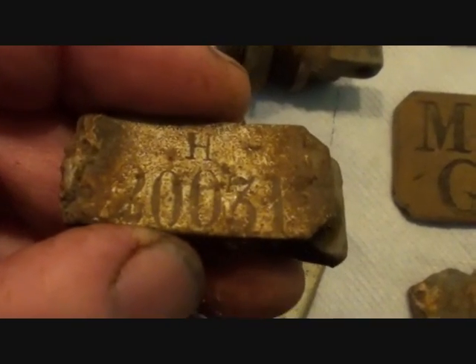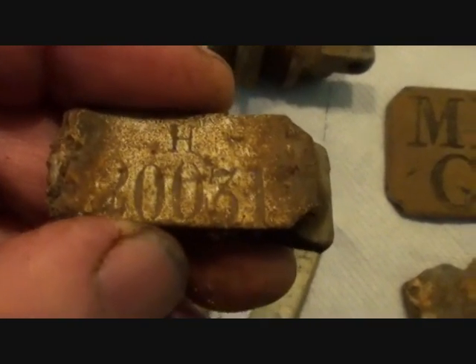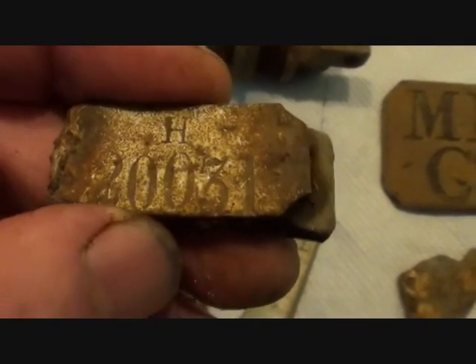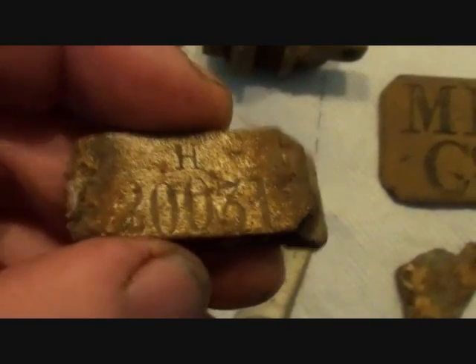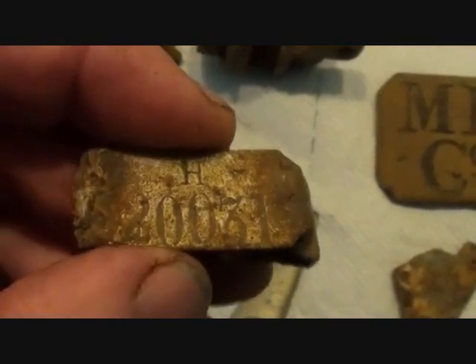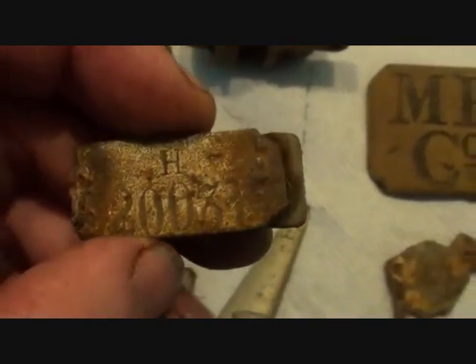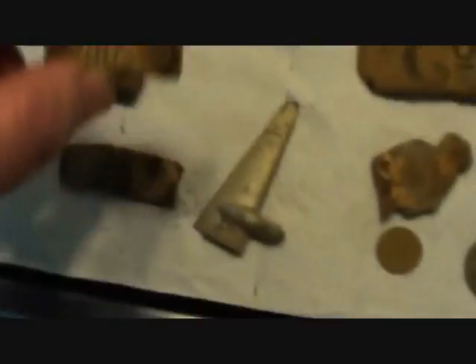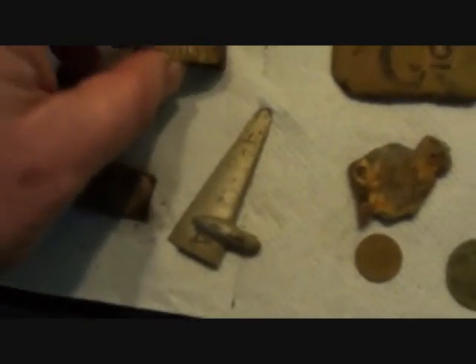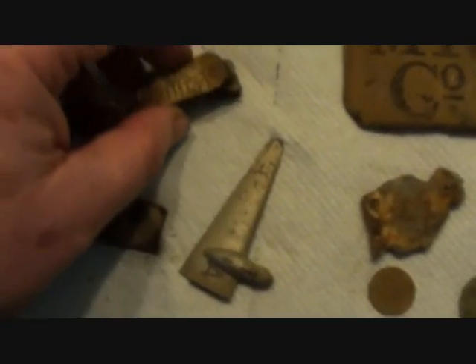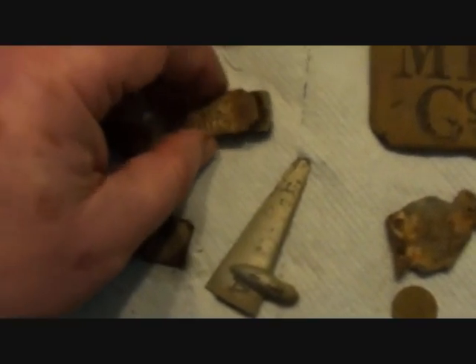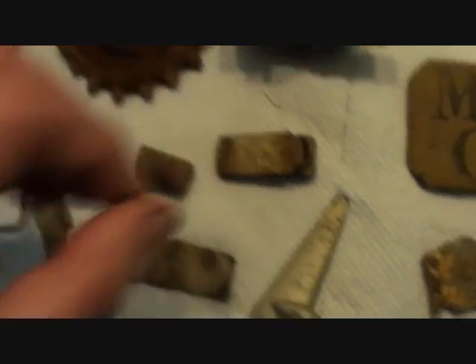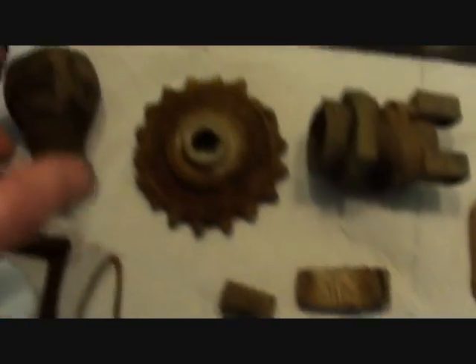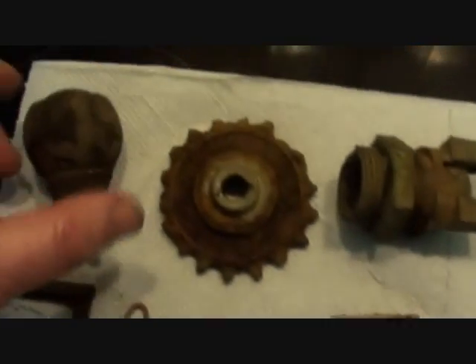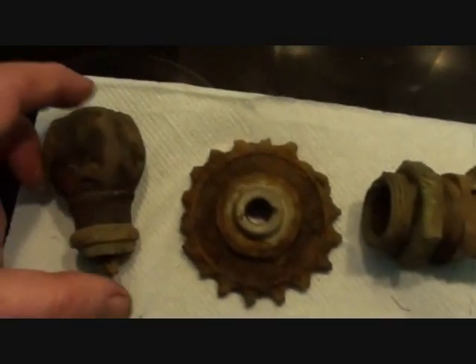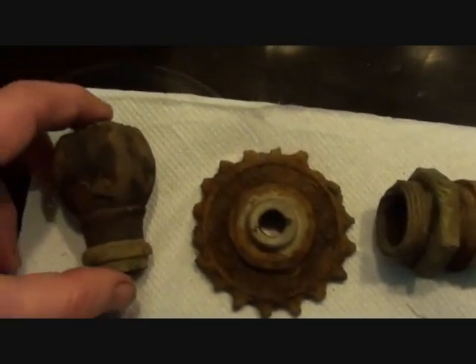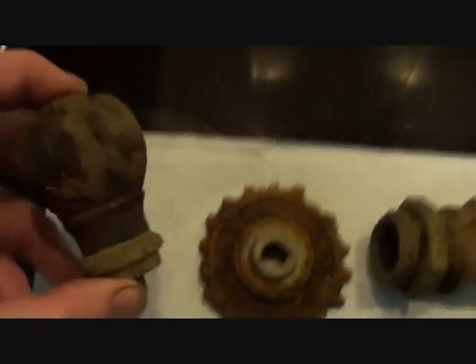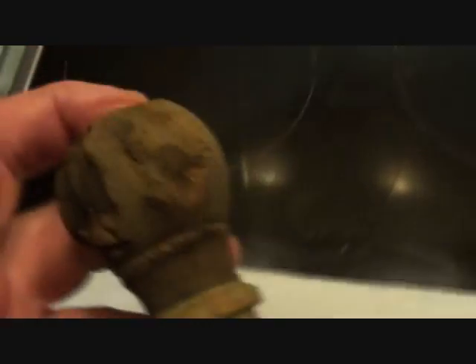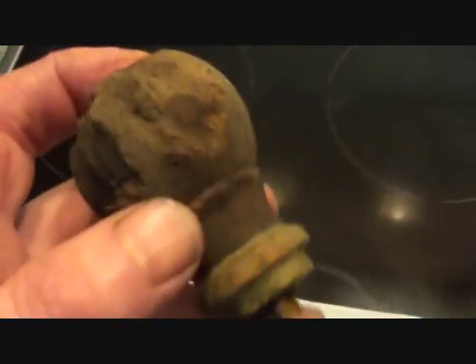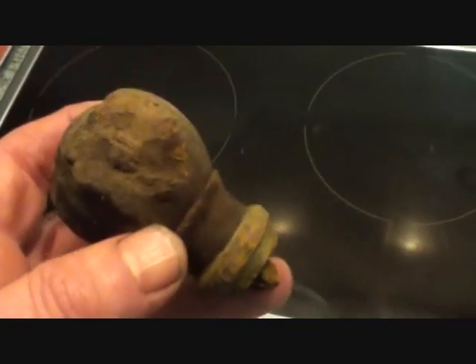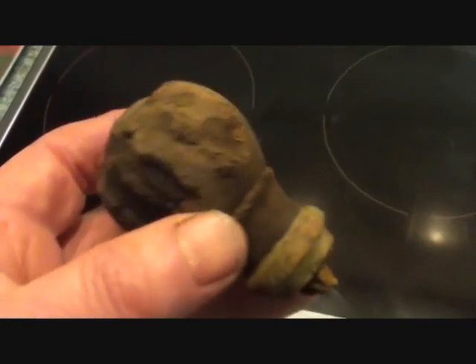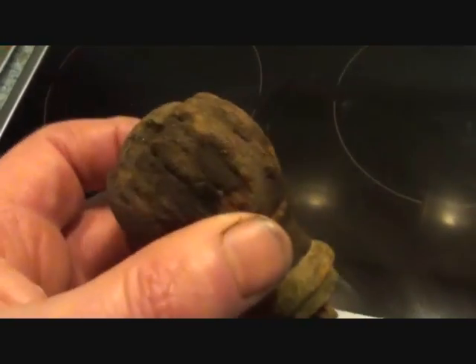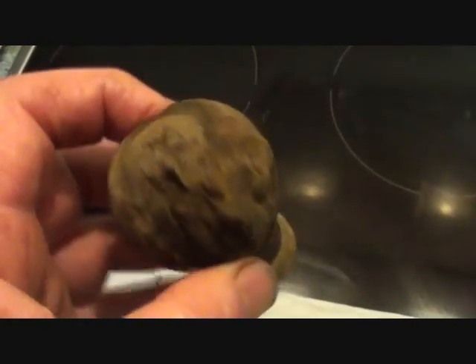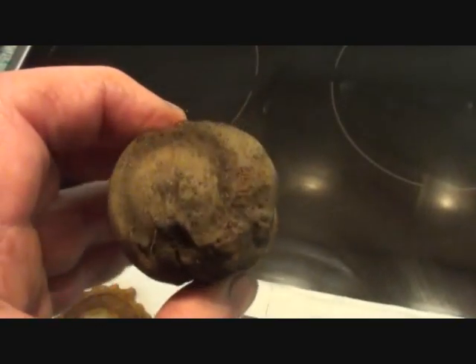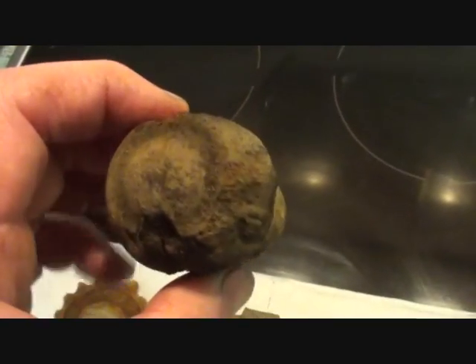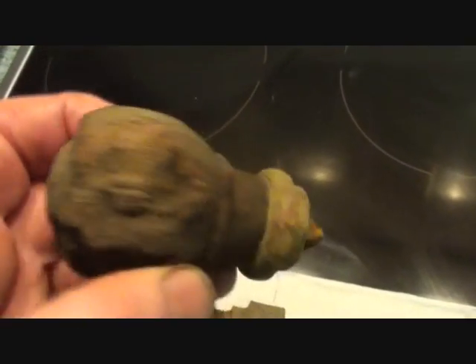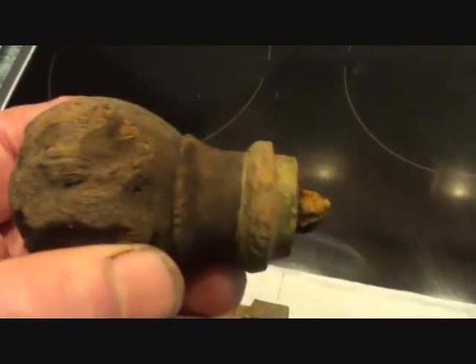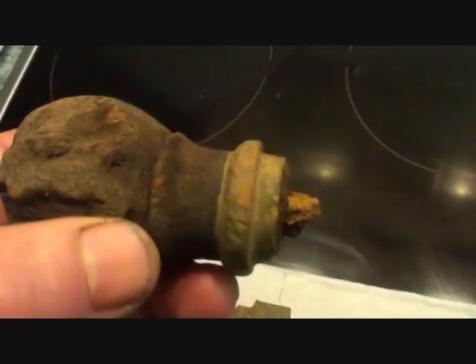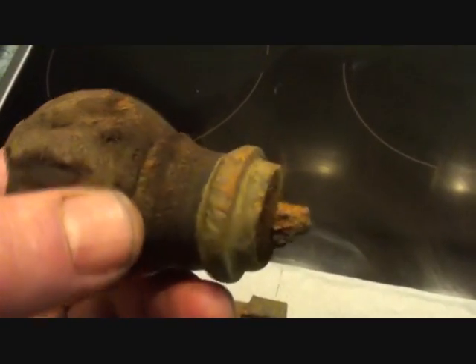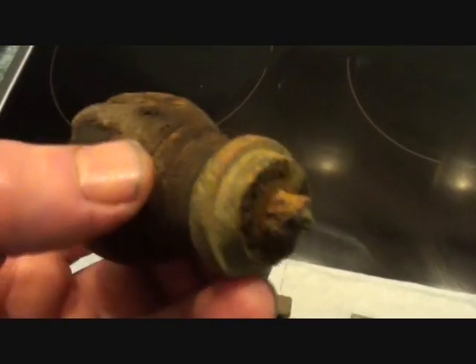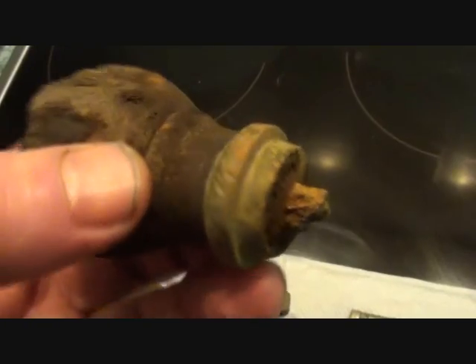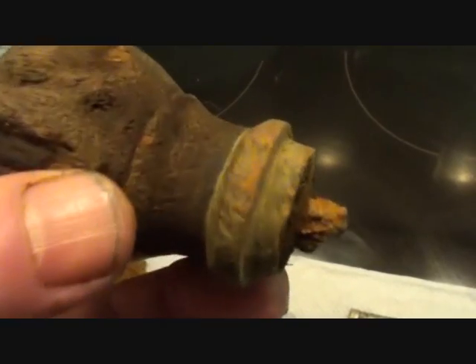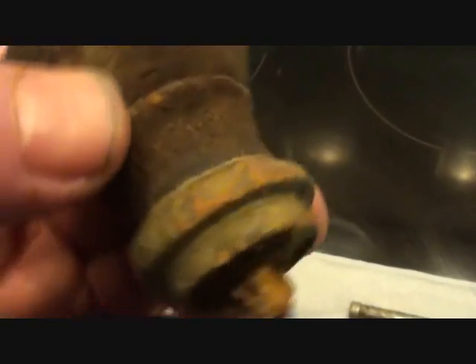H-two-zero-zero-three-one. That's a cattle tag. Hey look - an old door handle, wood with bronze fittings.